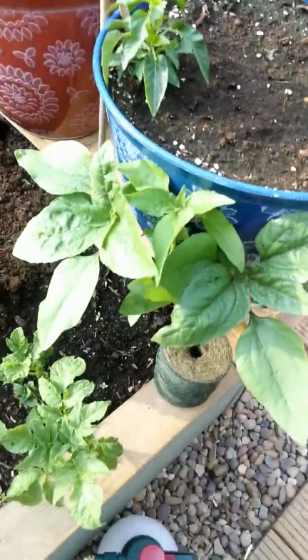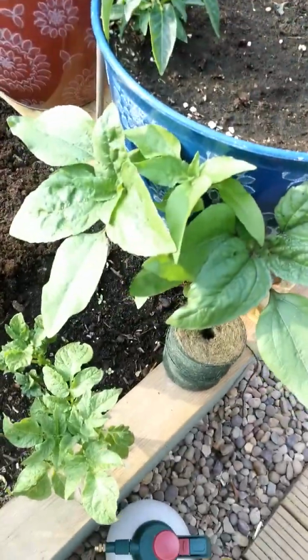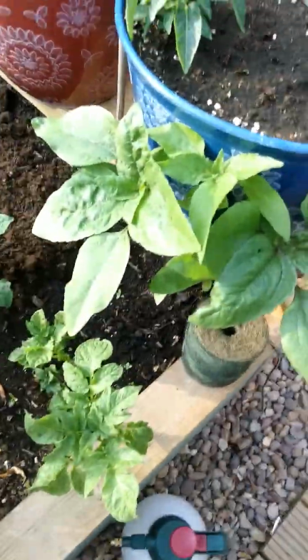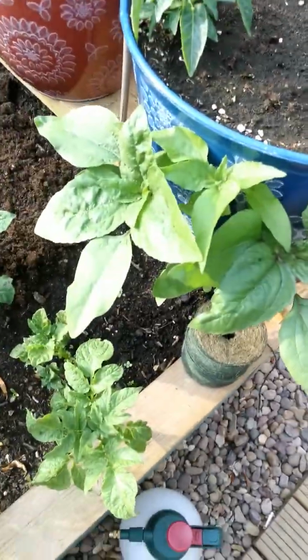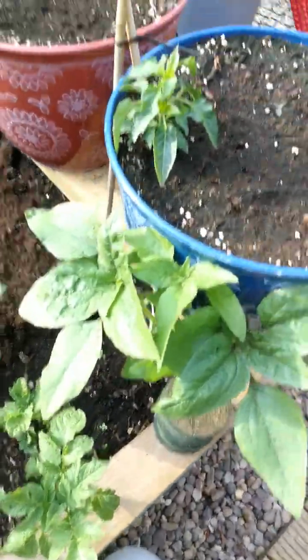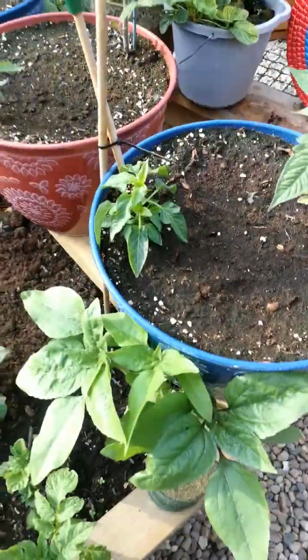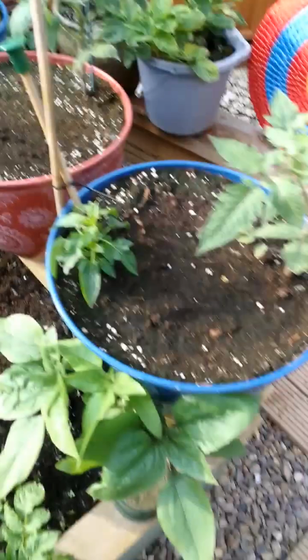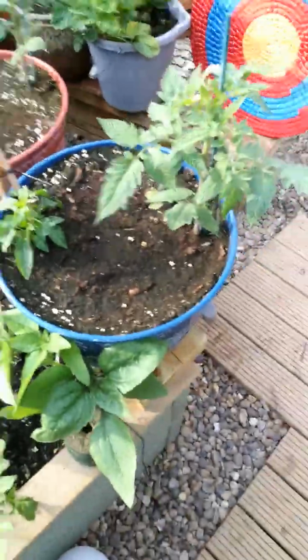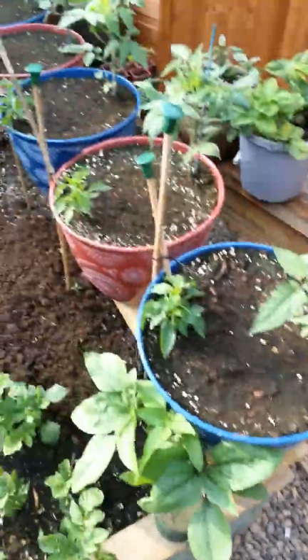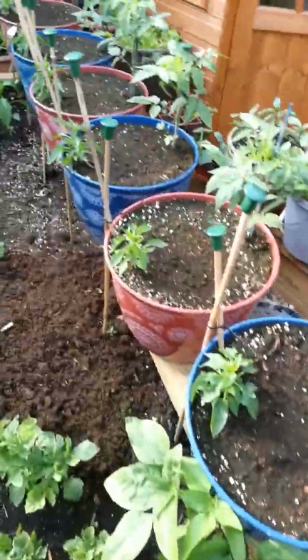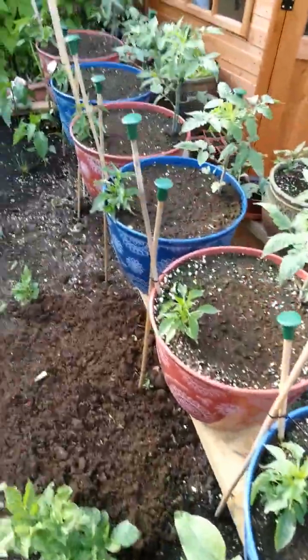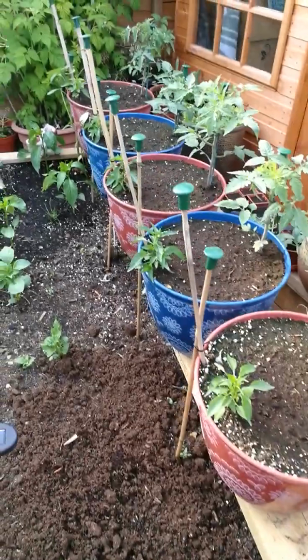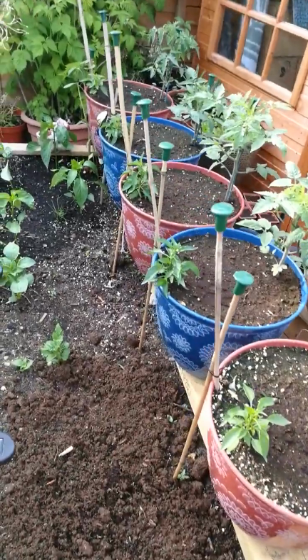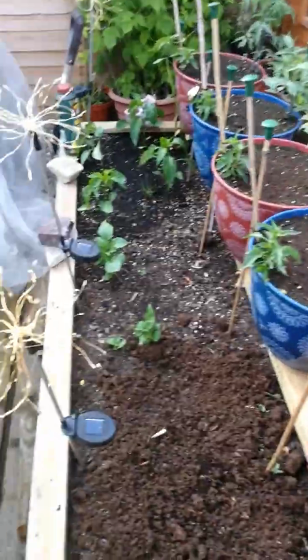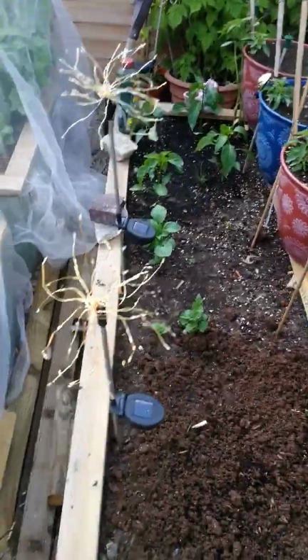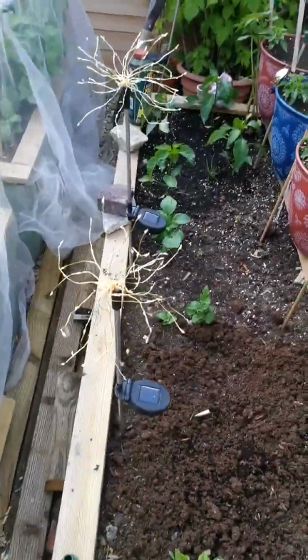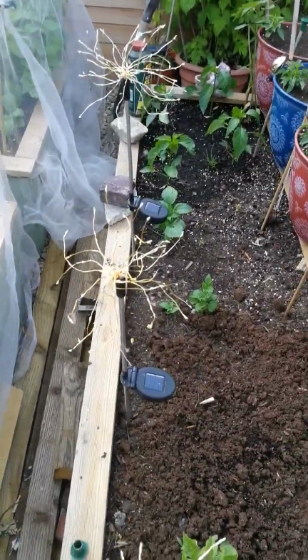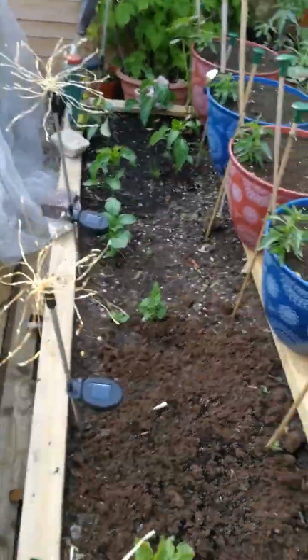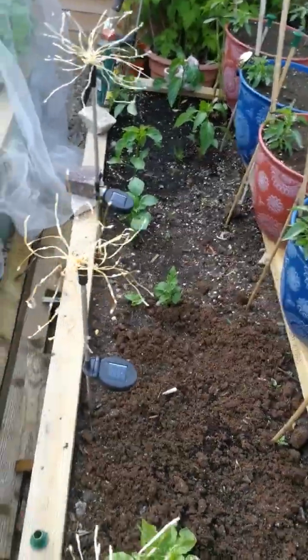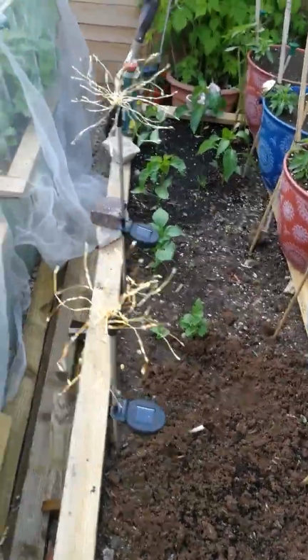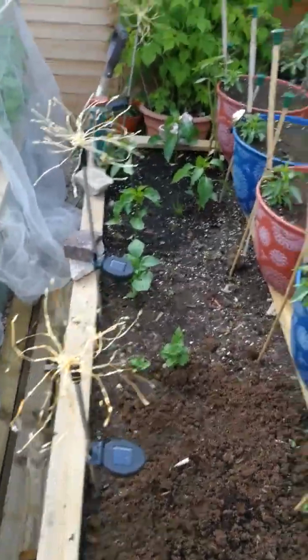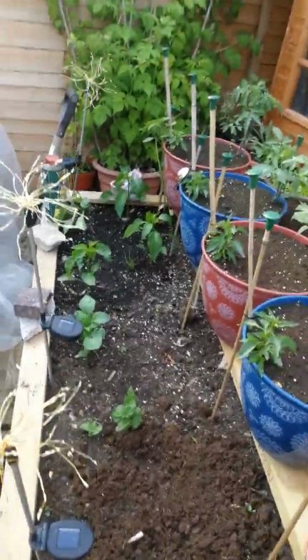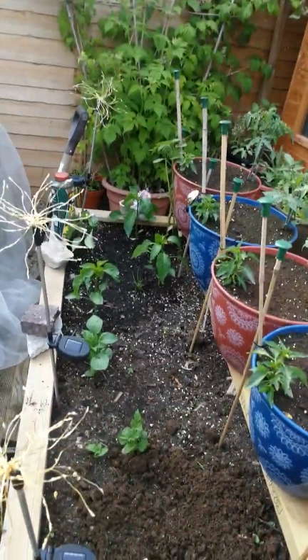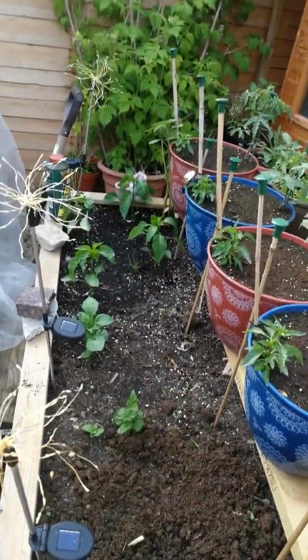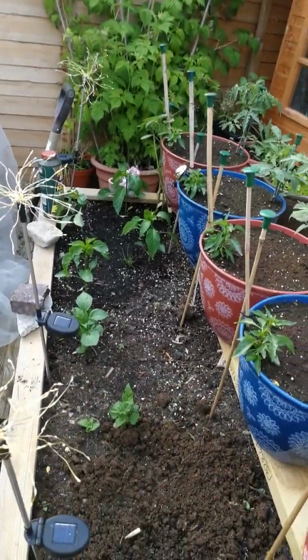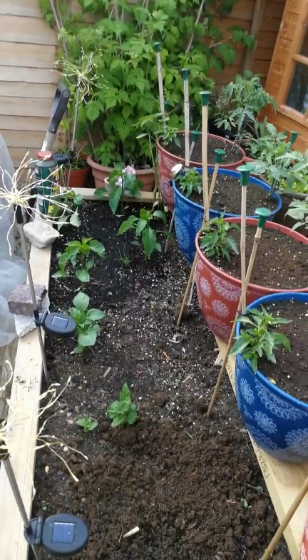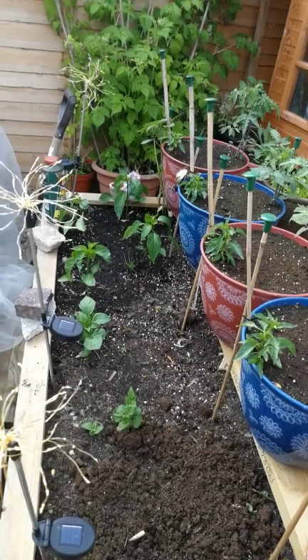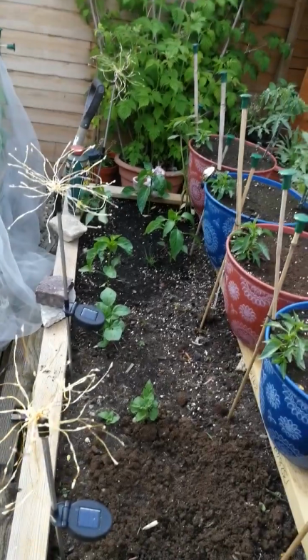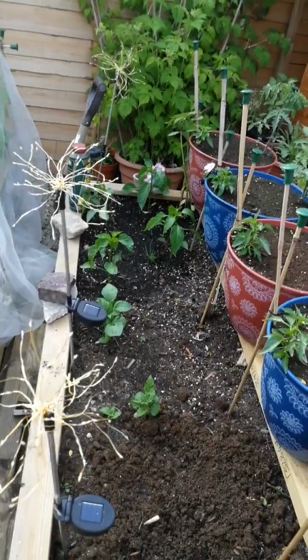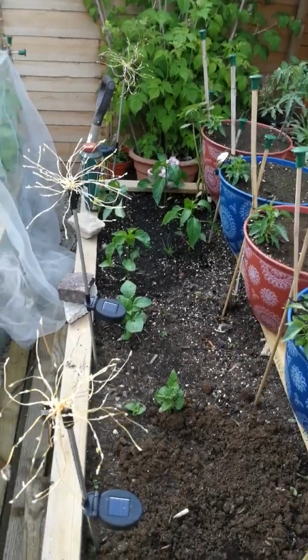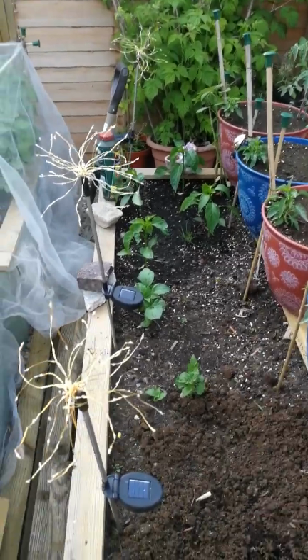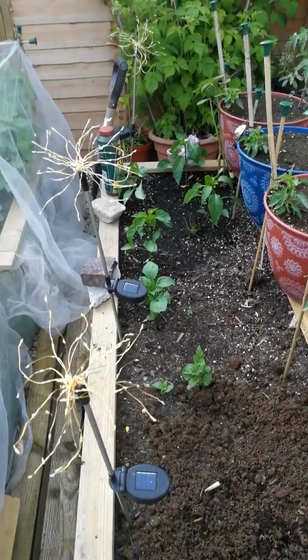Sunflowers always. Chilis, tomatoes, chilis, tomatoes, chilis, tomatoes. Again, peppers, along with chilis, and at the back, sunflowers.